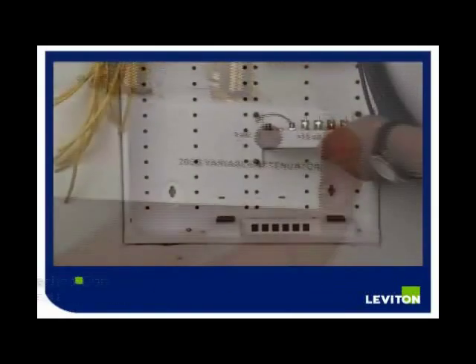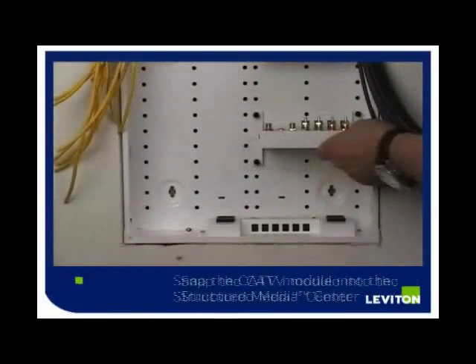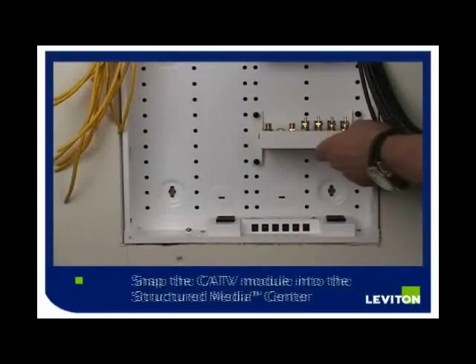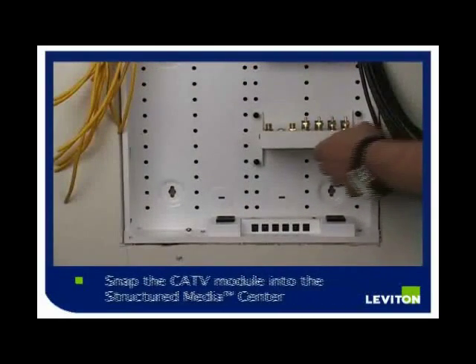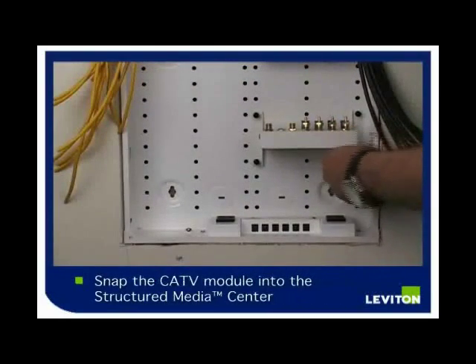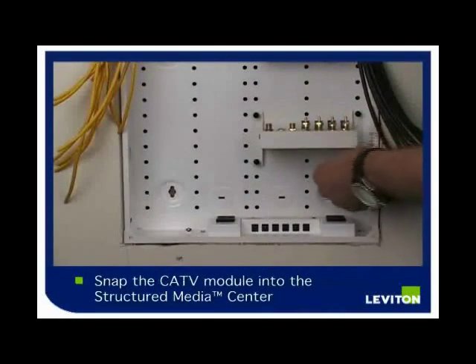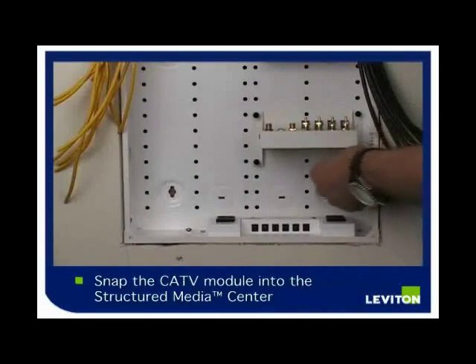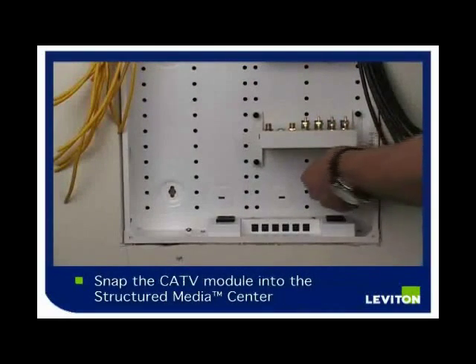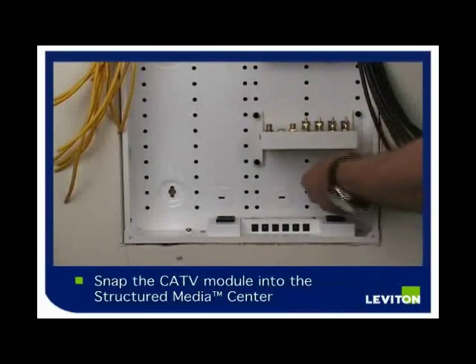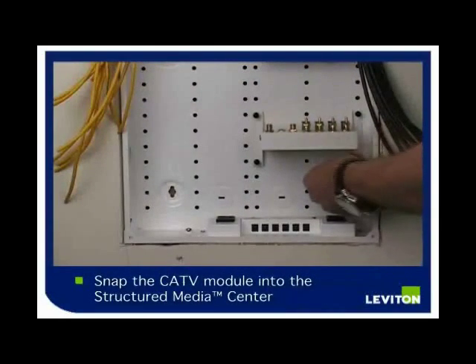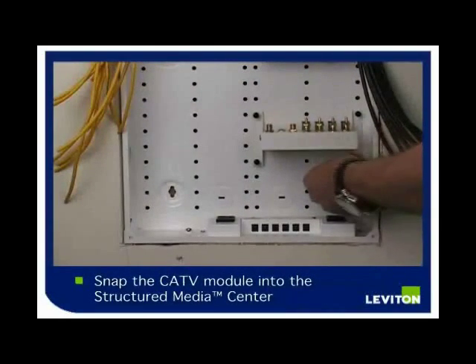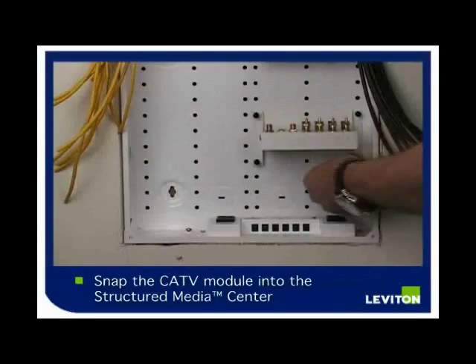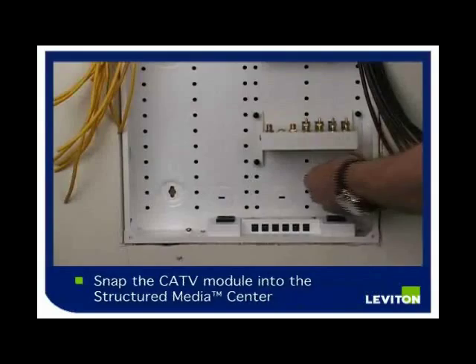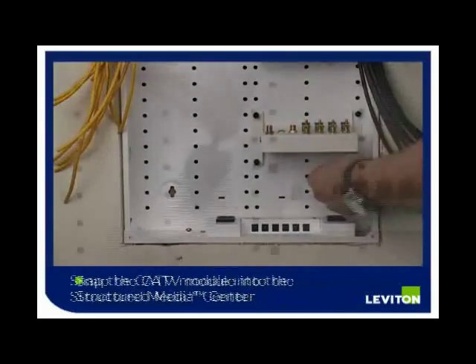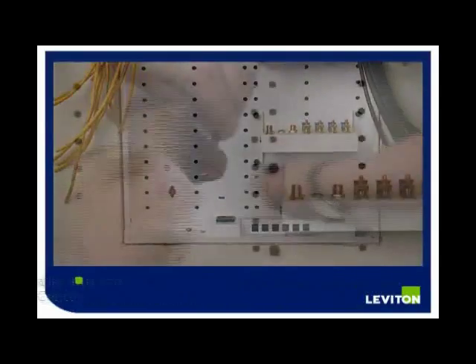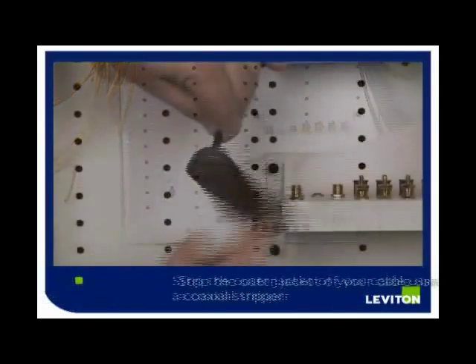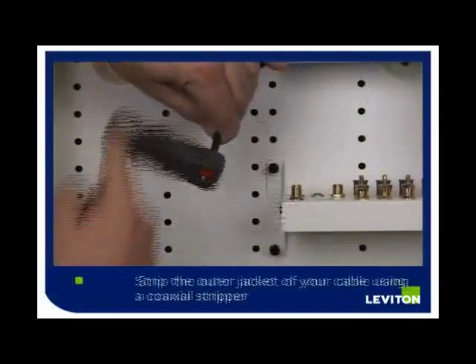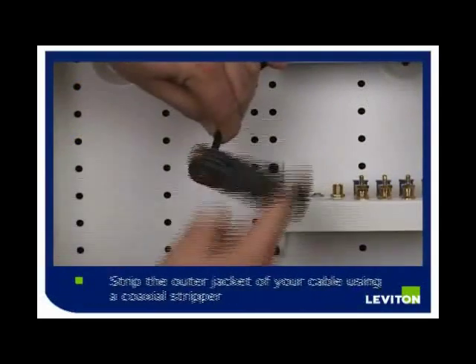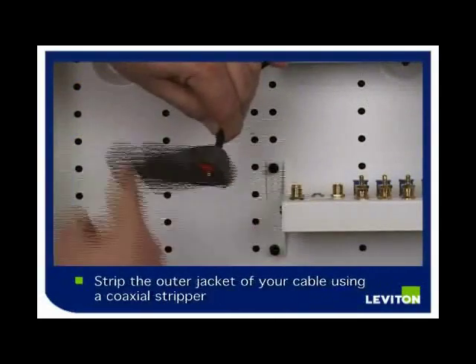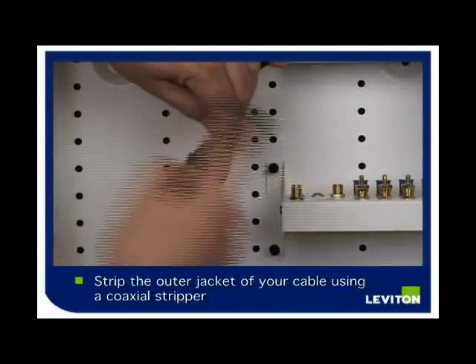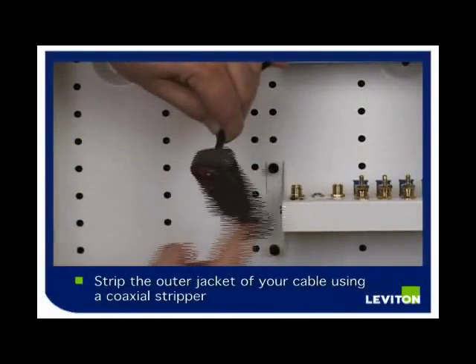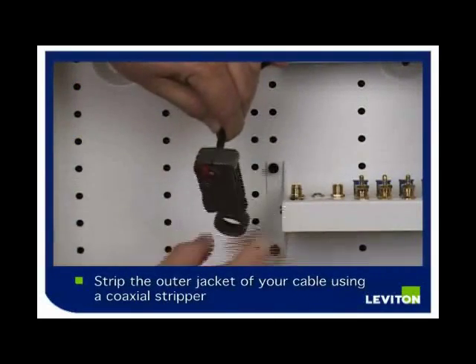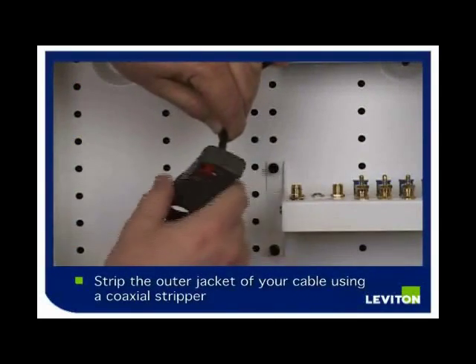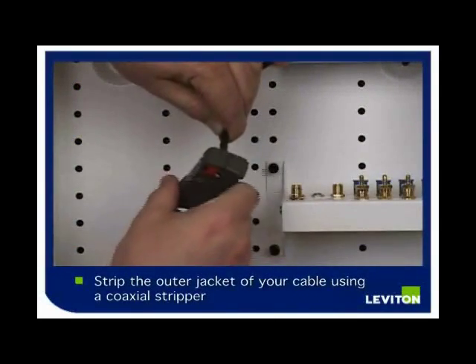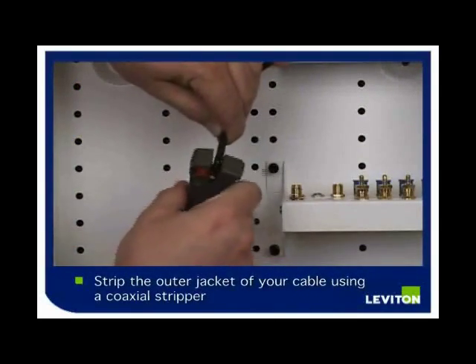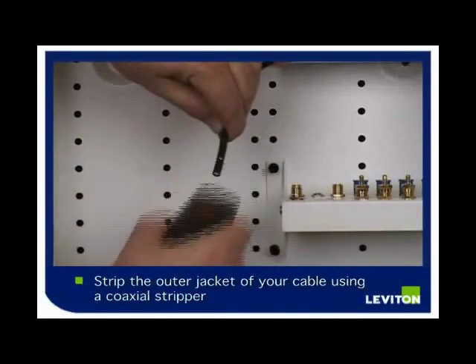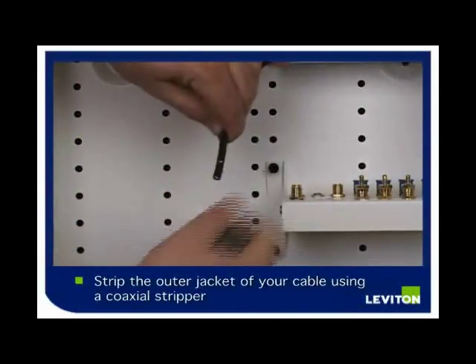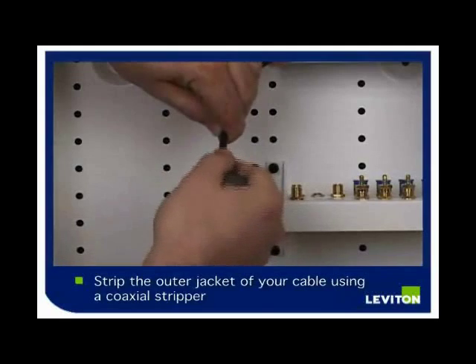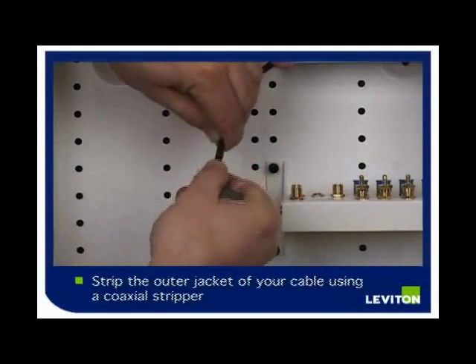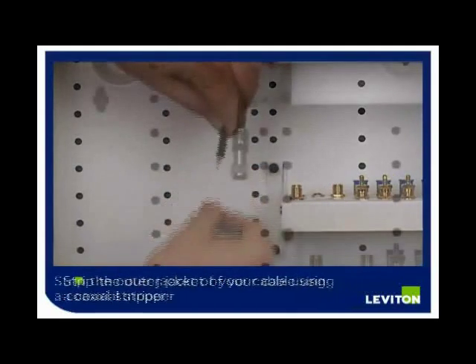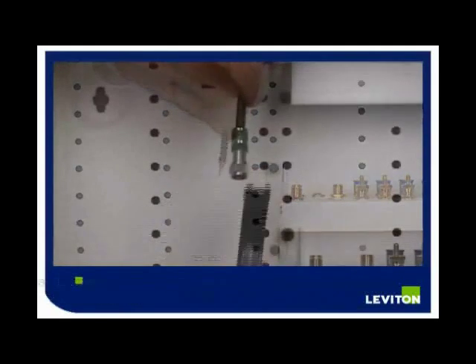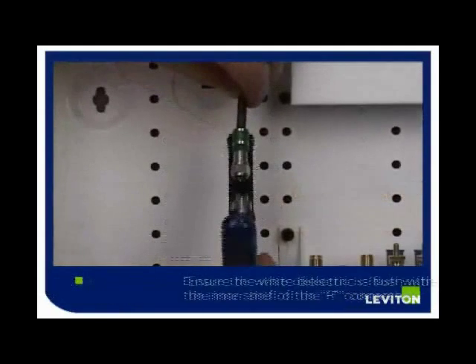Insert the CATV module into the SMC and snap into place. Using a coaxial stripper, strip the outer jacket of your cable, remove and discard.